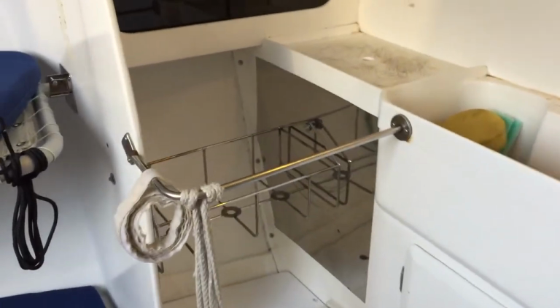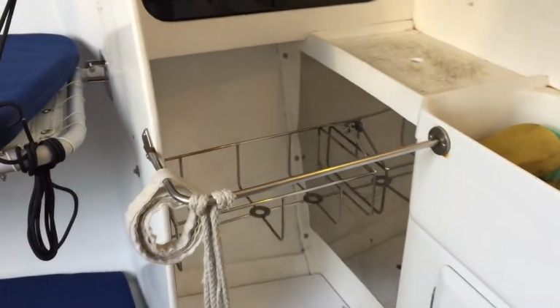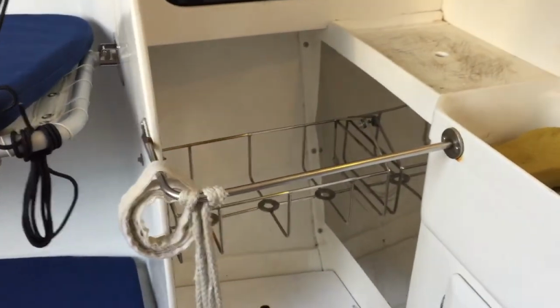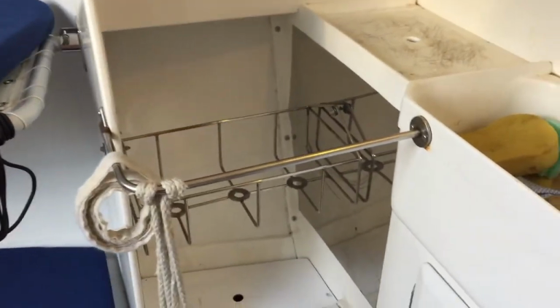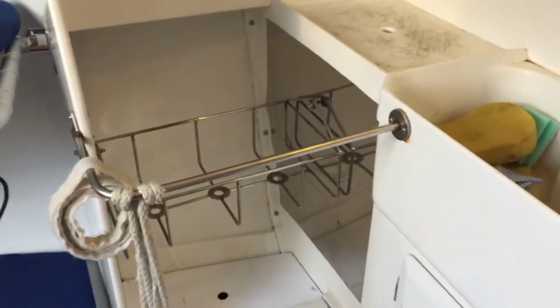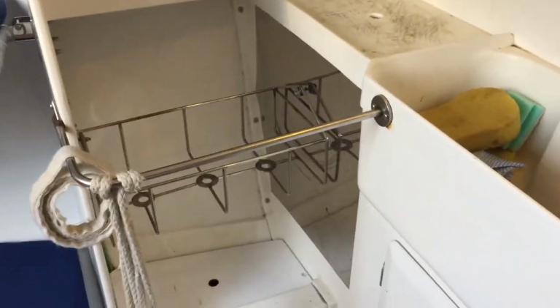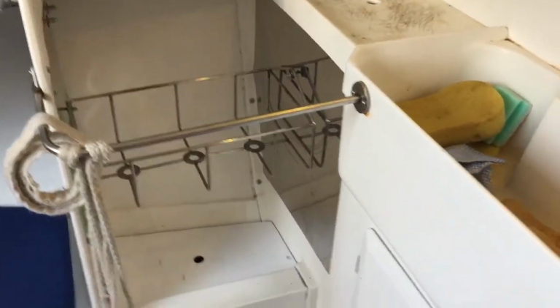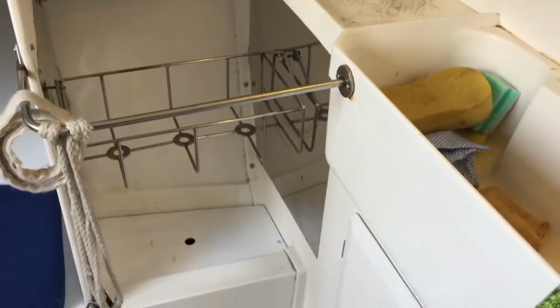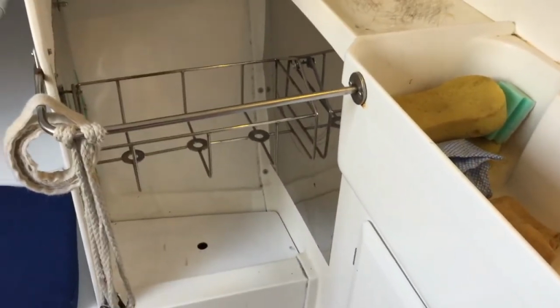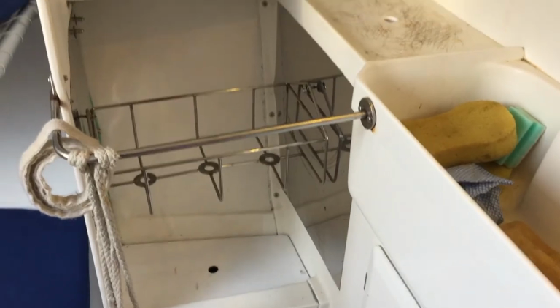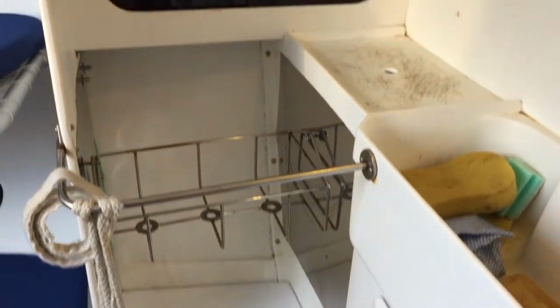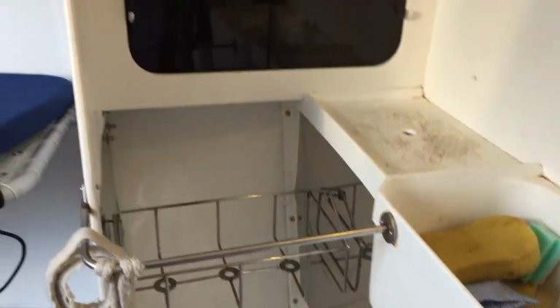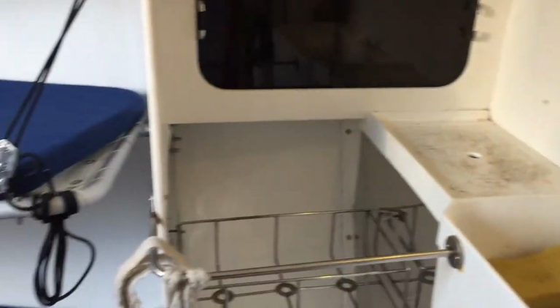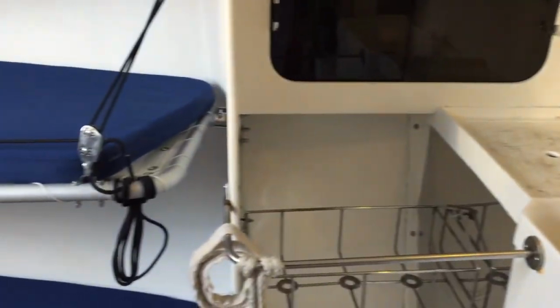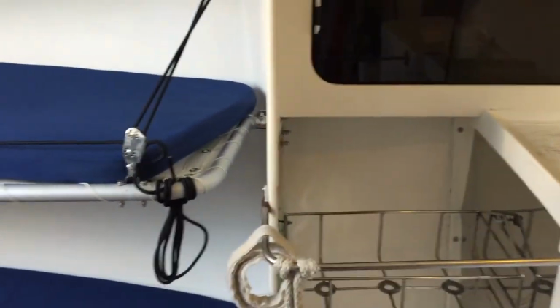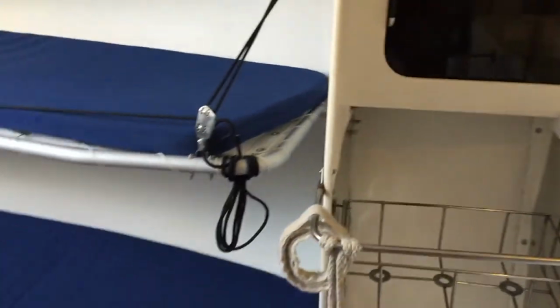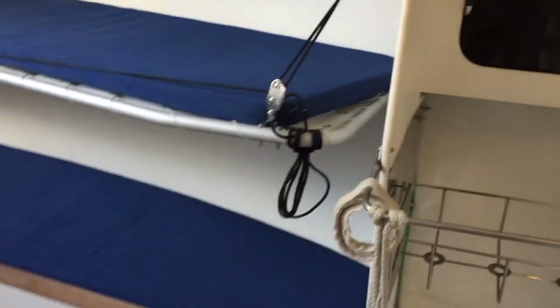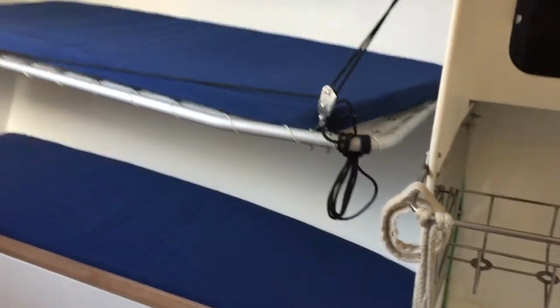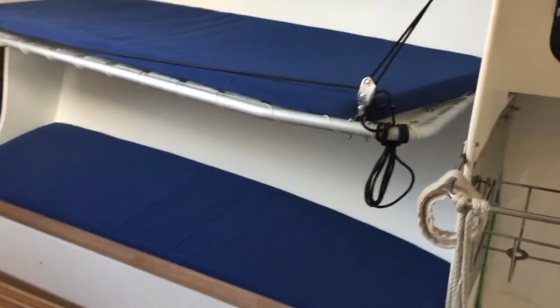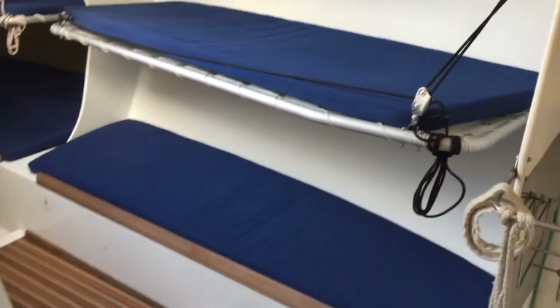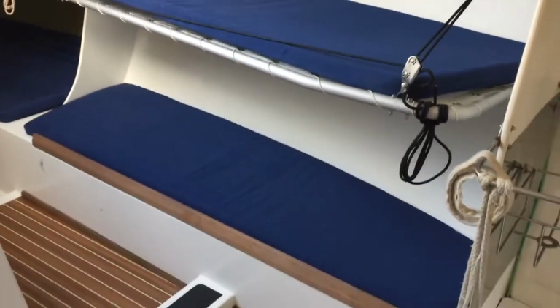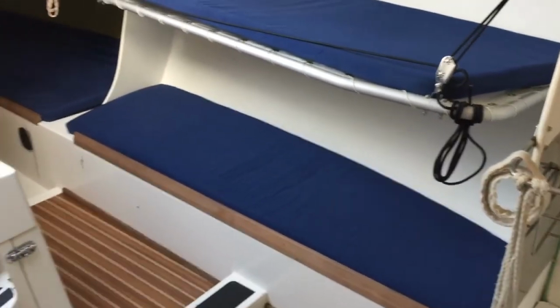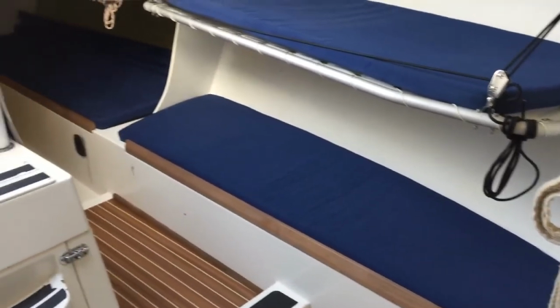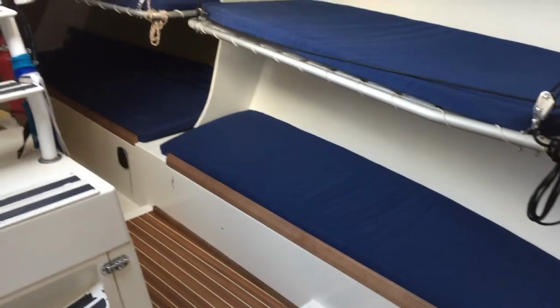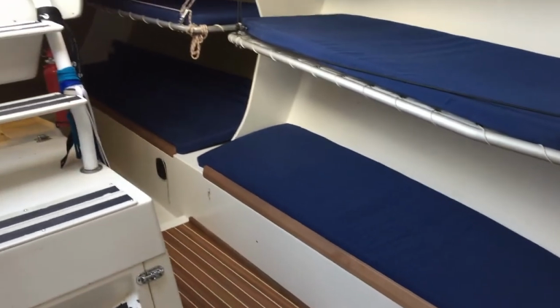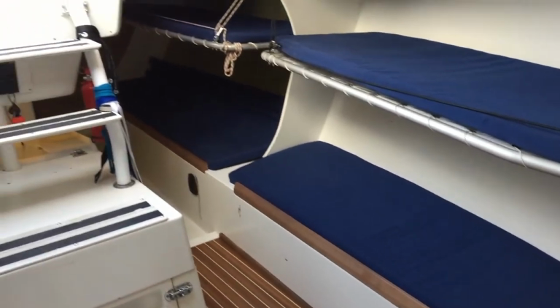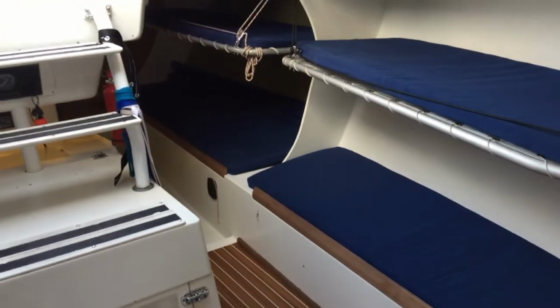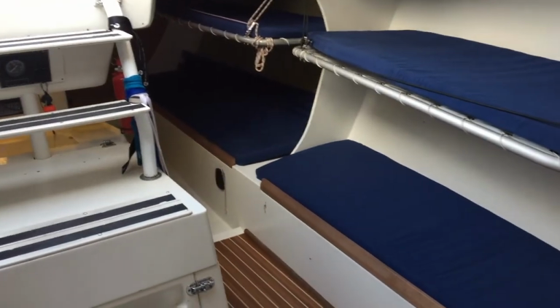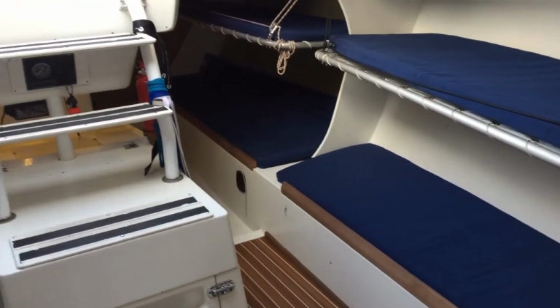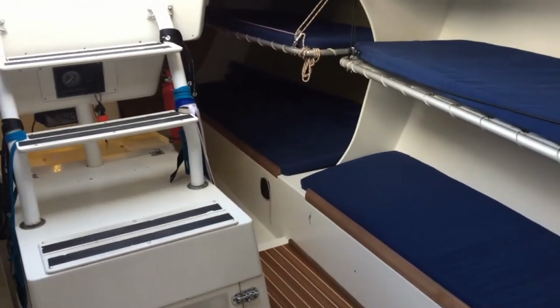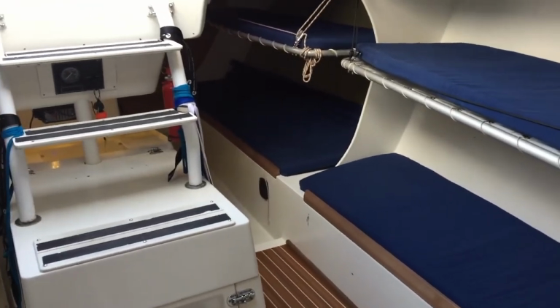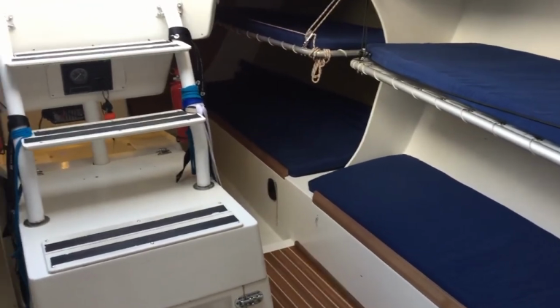The galley is next to the mast on the port side. There are more pipe cots down the port side there.